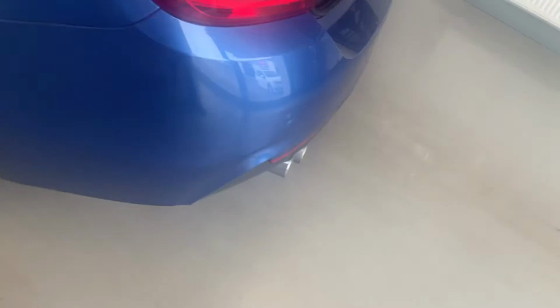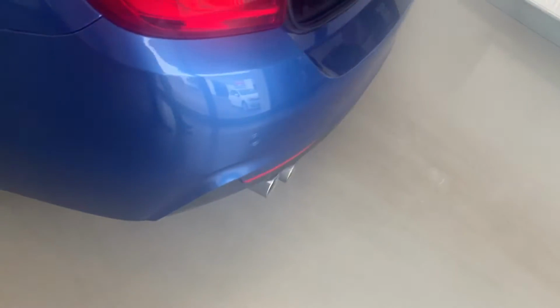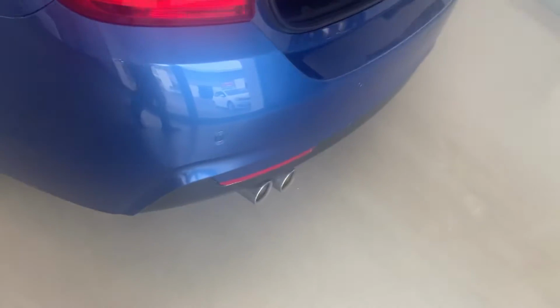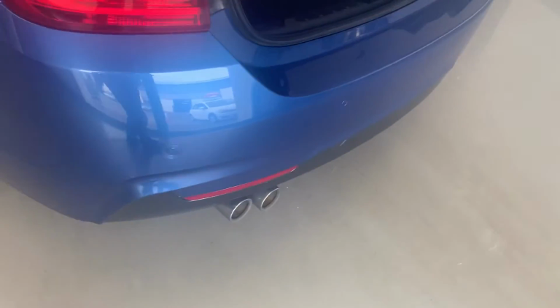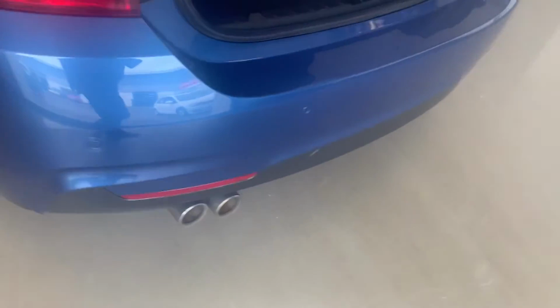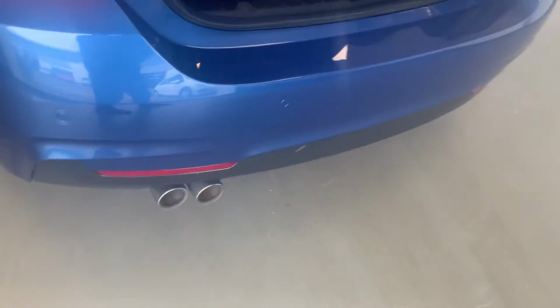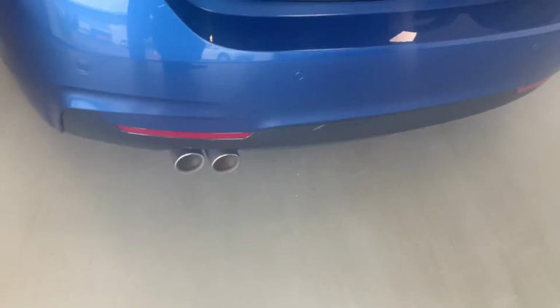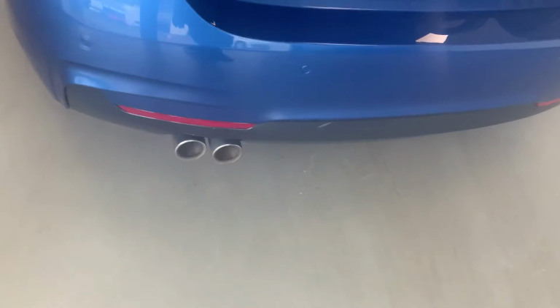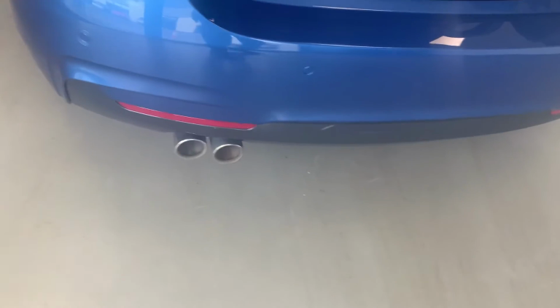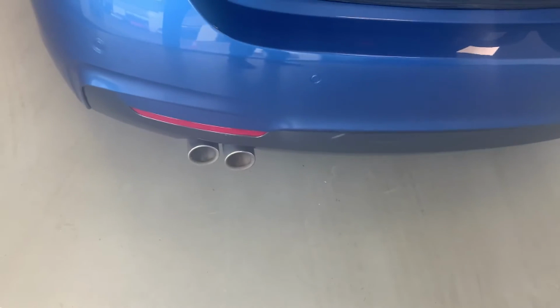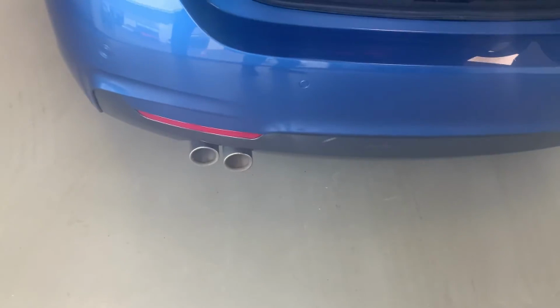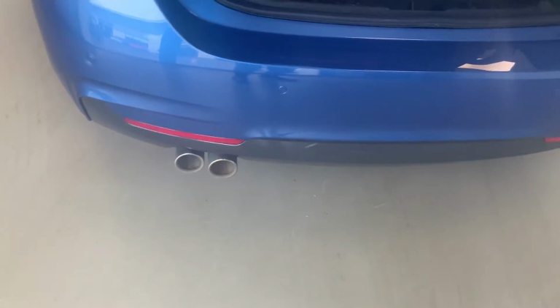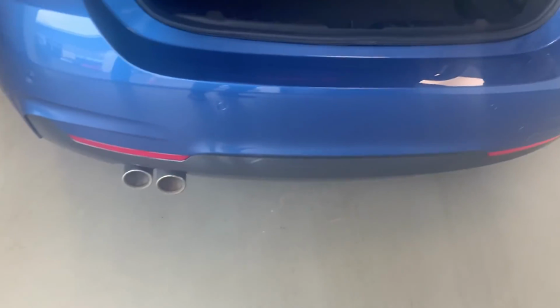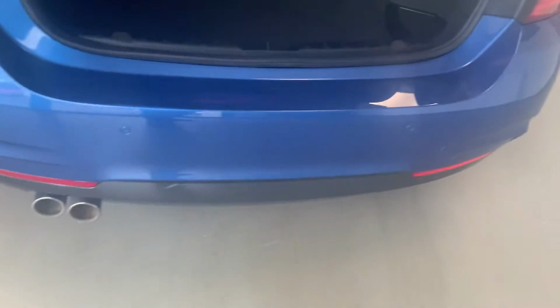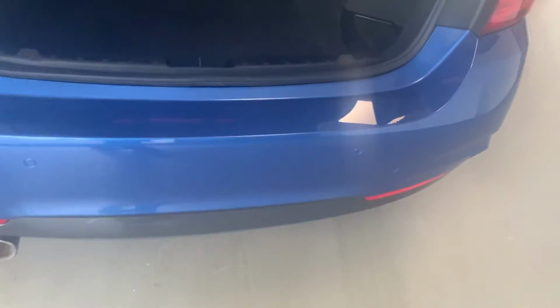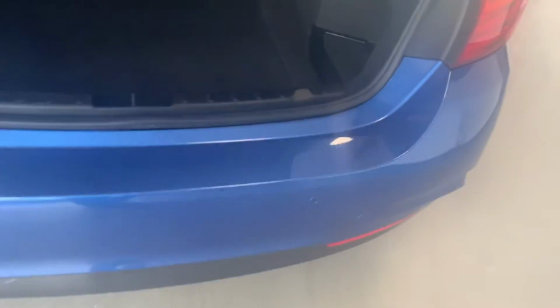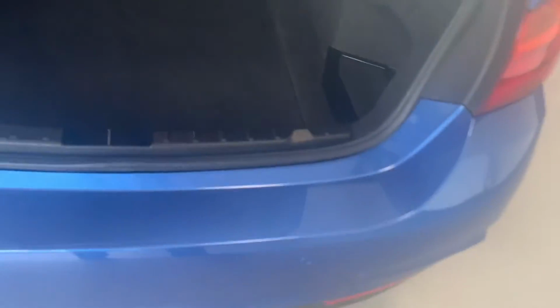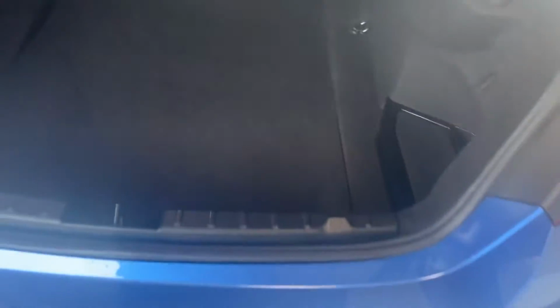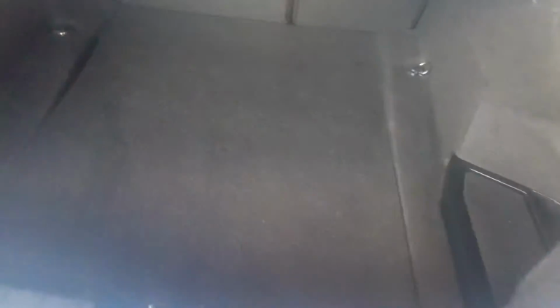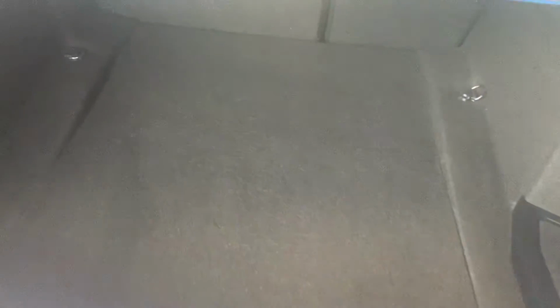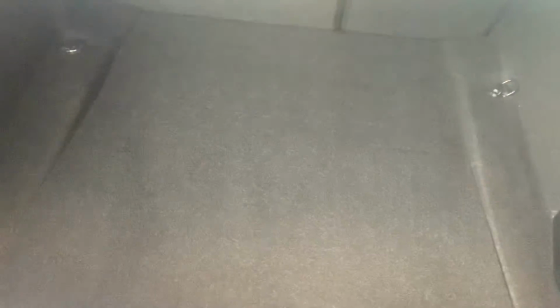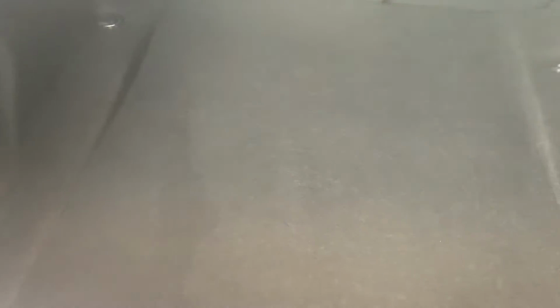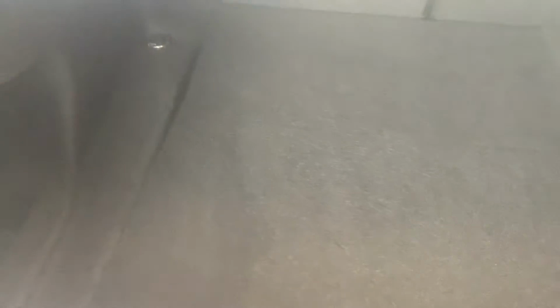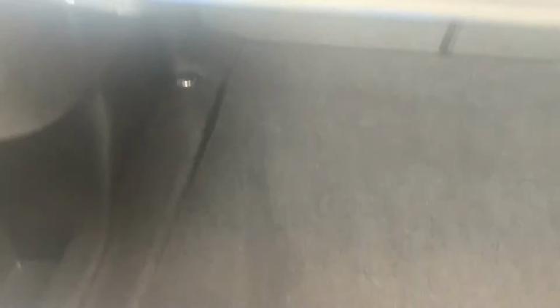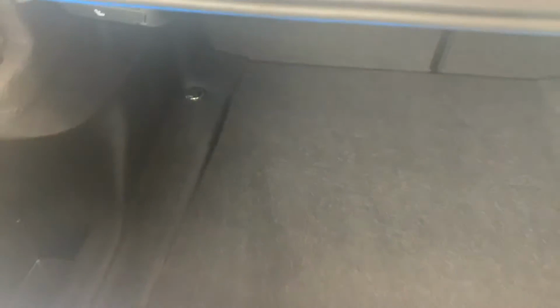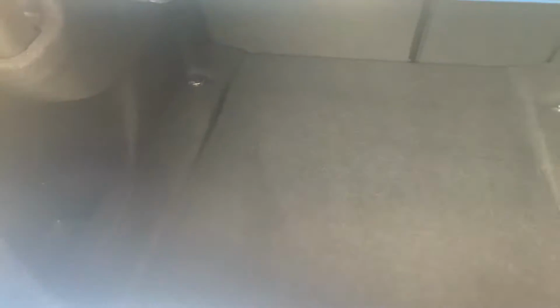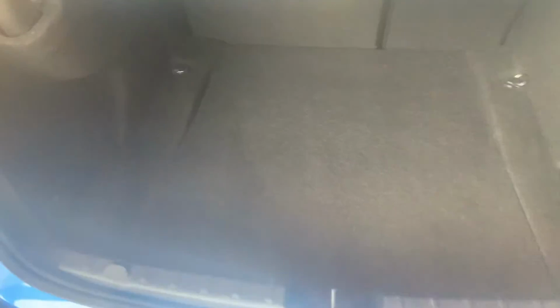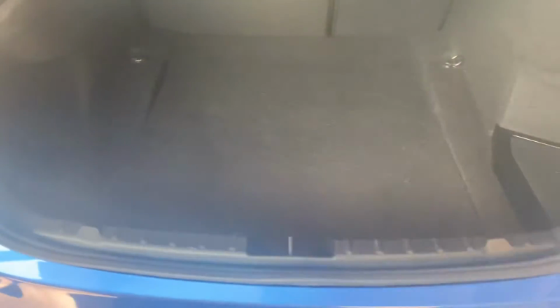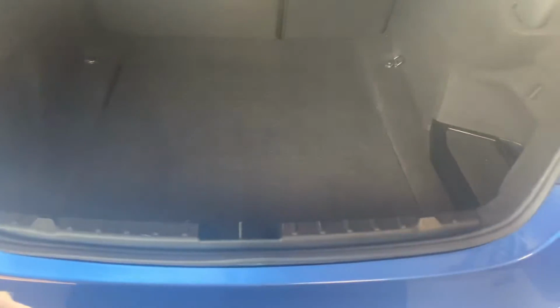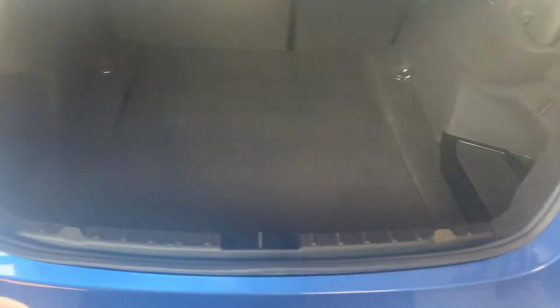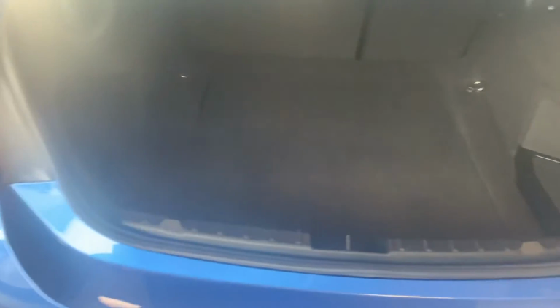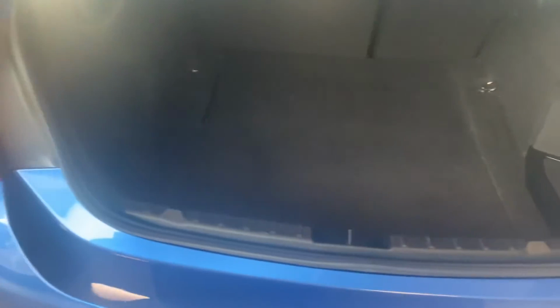Parking sensors. Twin exhaust, cooling pipes. Very deep boot — very deep.